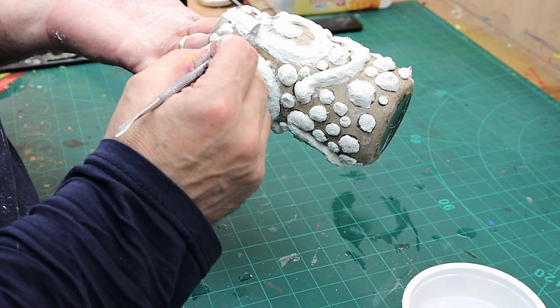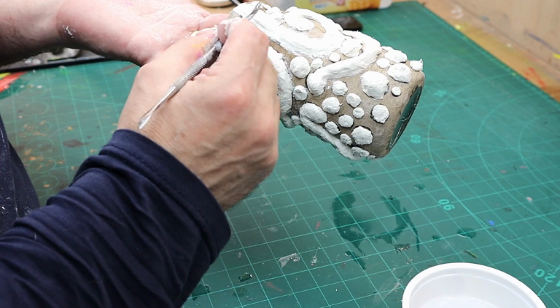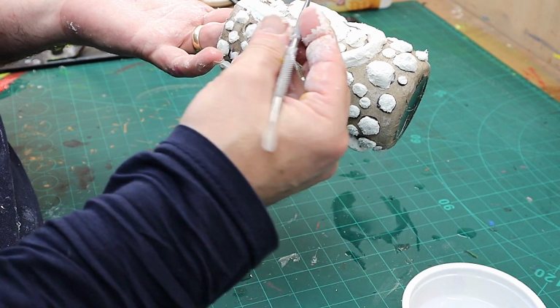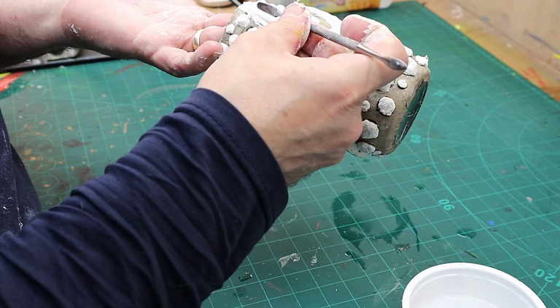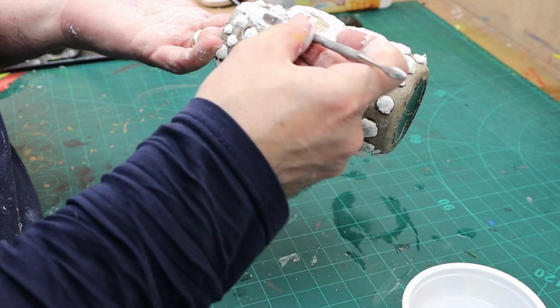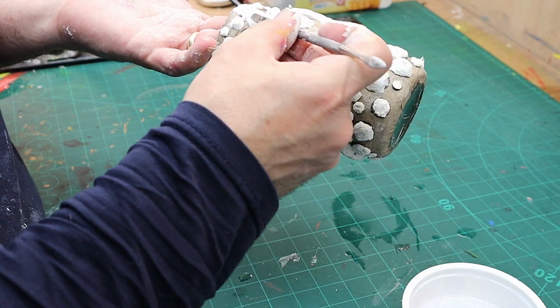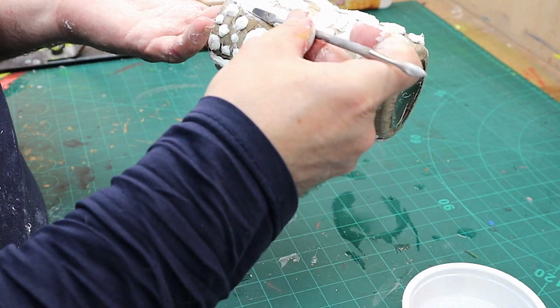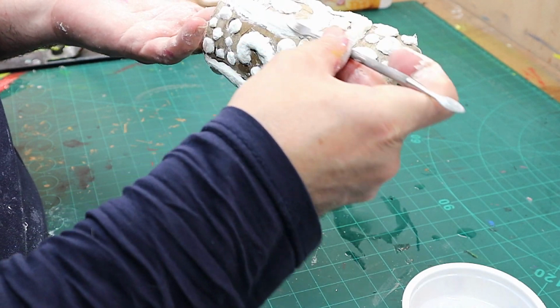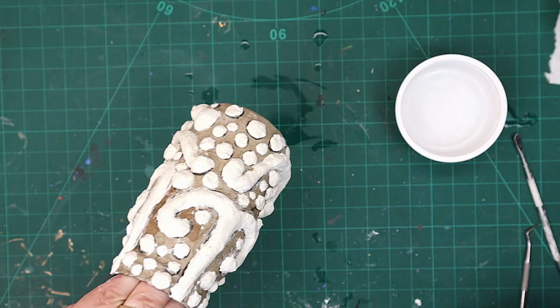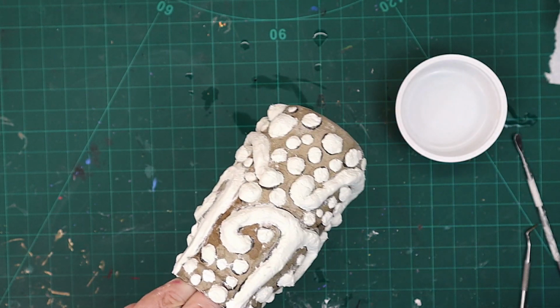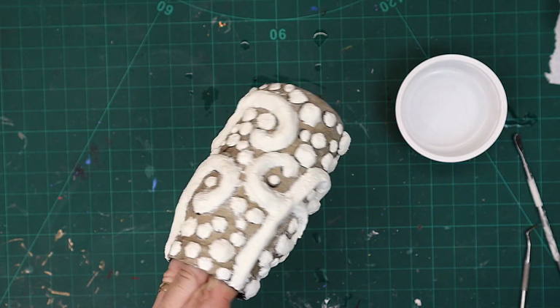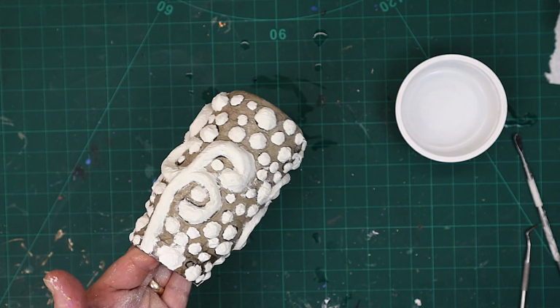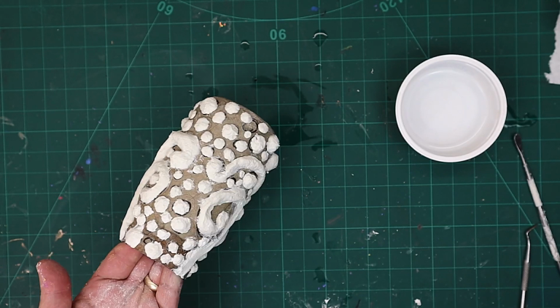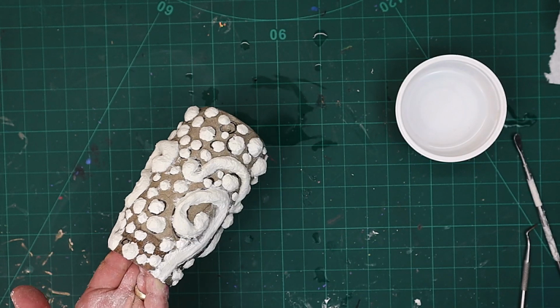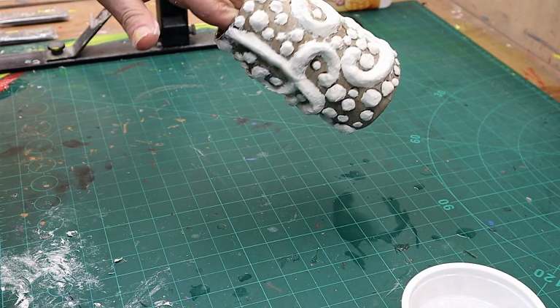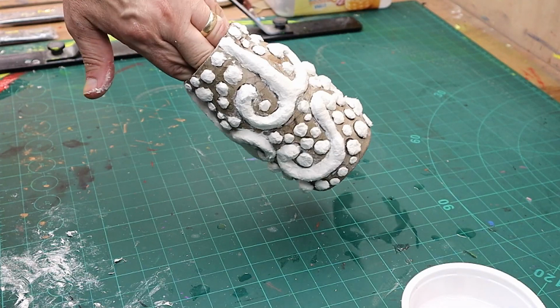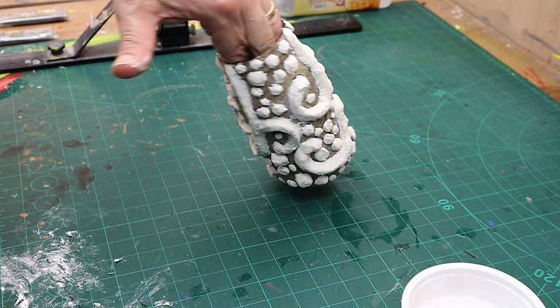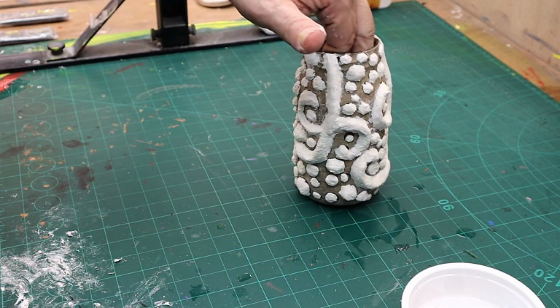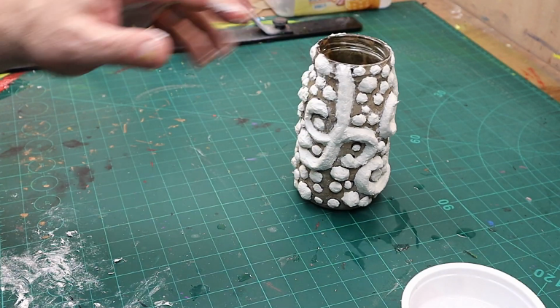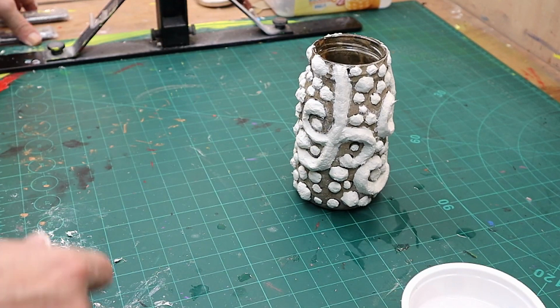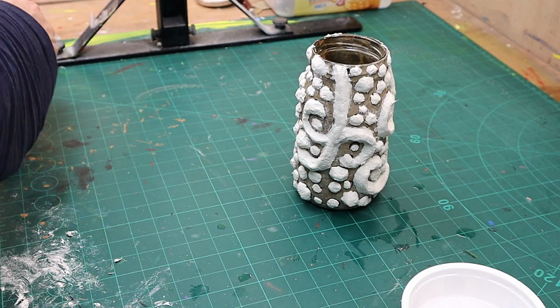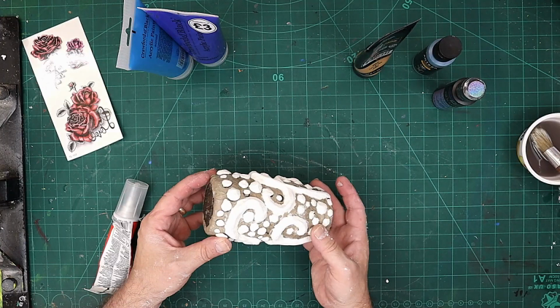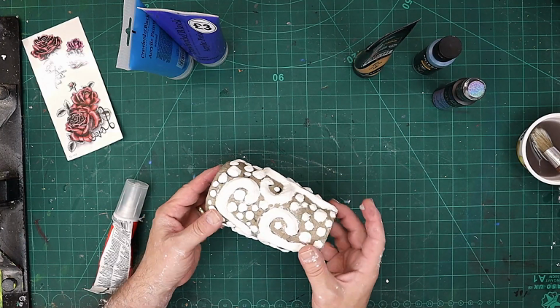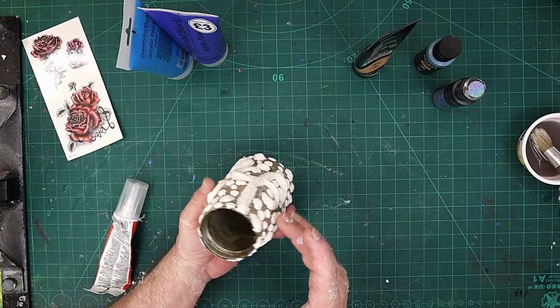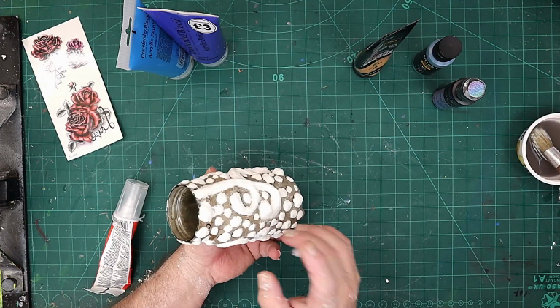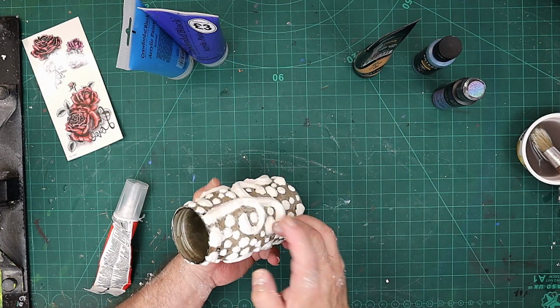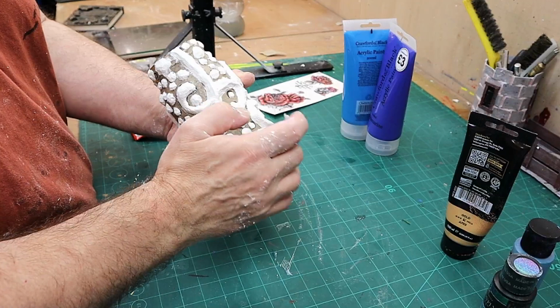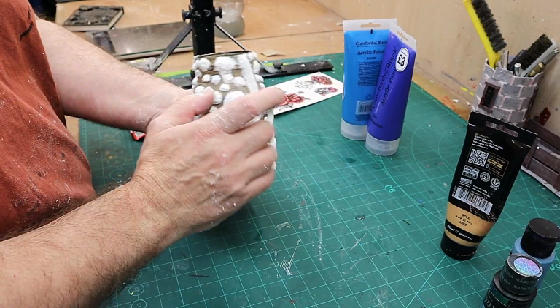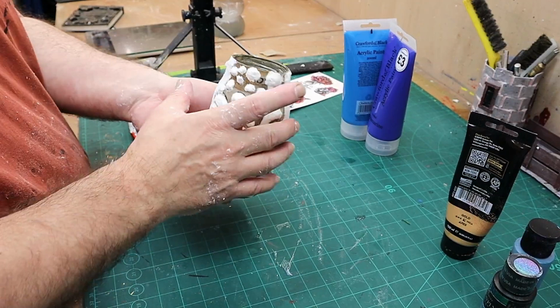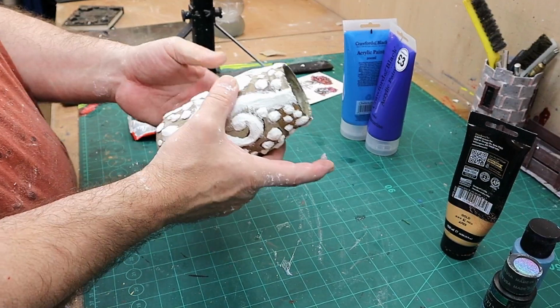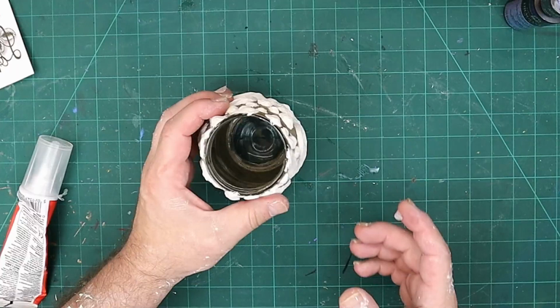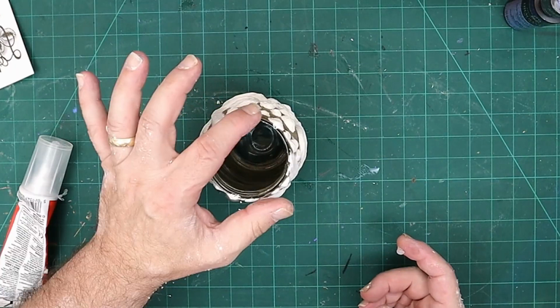I could go through and really give it a good smoothing out — it wouldn't take too much. I want it to look a bit battered, so I'm going to leave this to dry overnight and then do the finishing touches. This is all dry now, and I'm really pleased with how it's come out — it's gone lovely and hard.